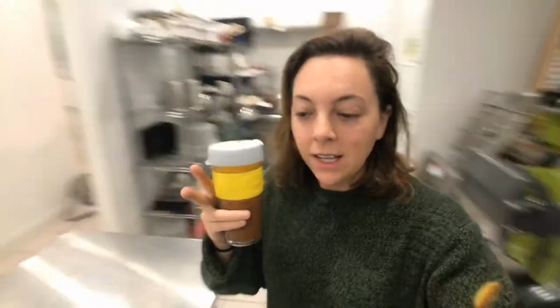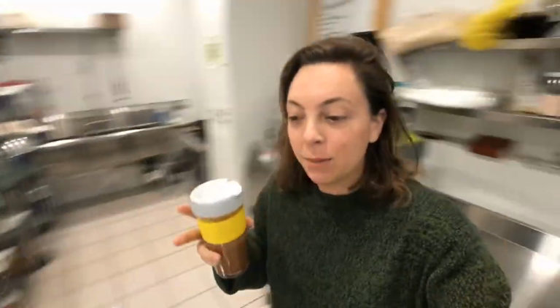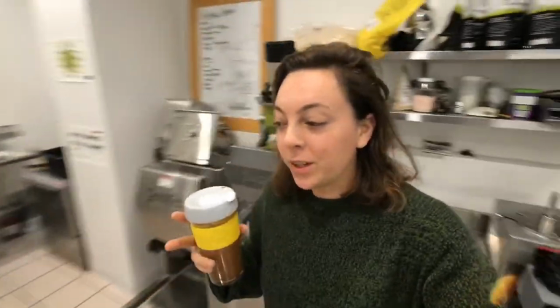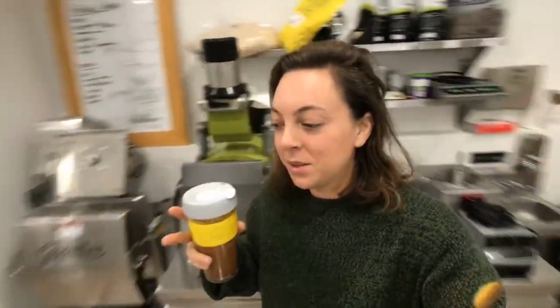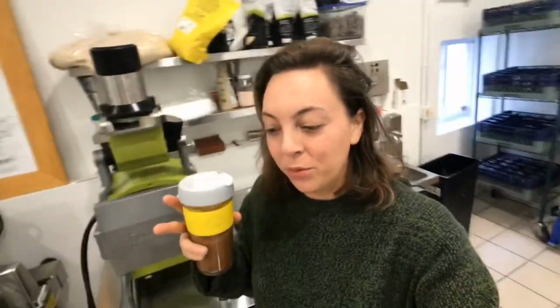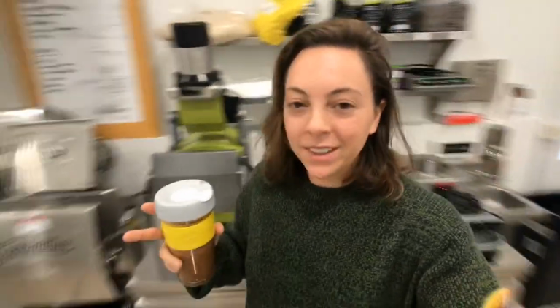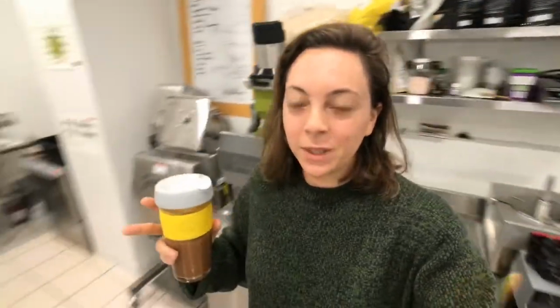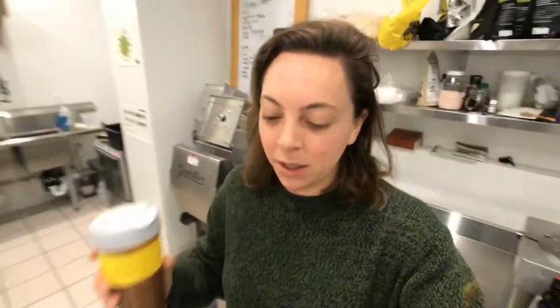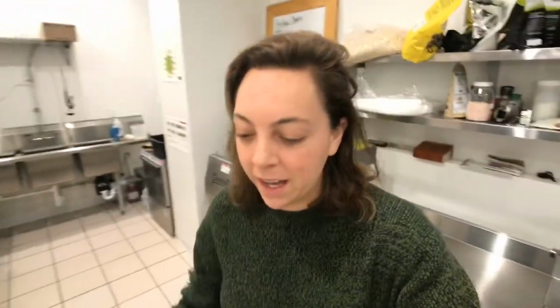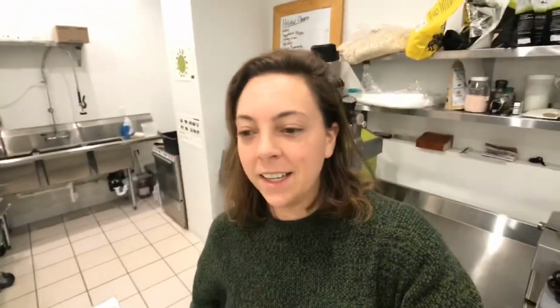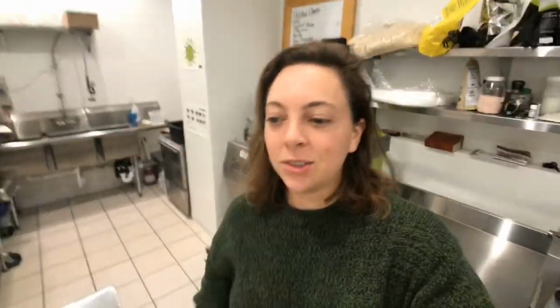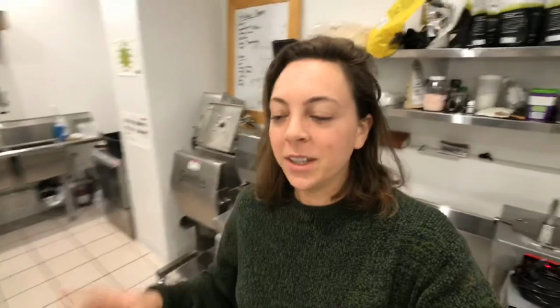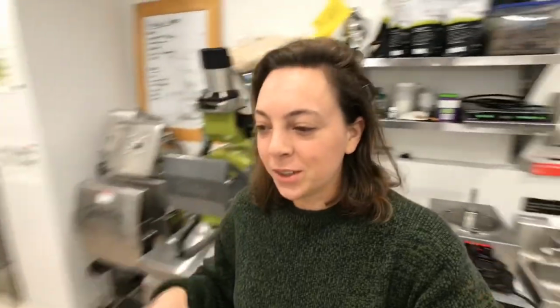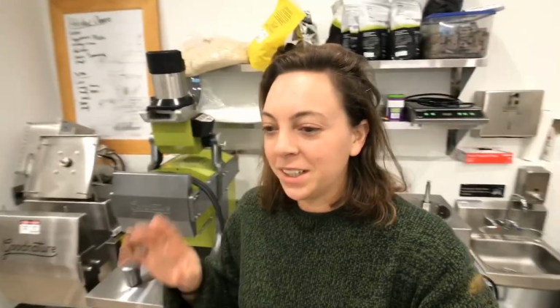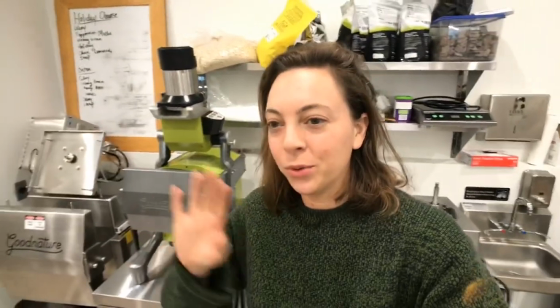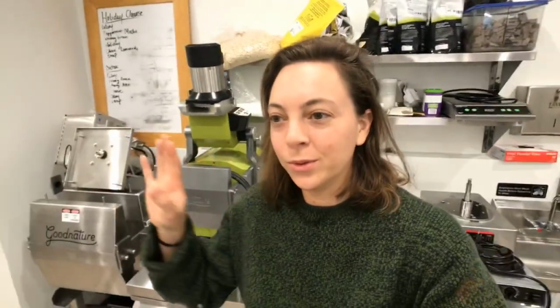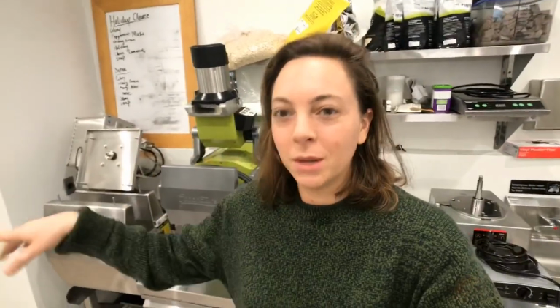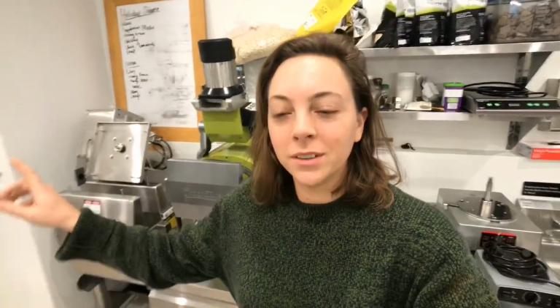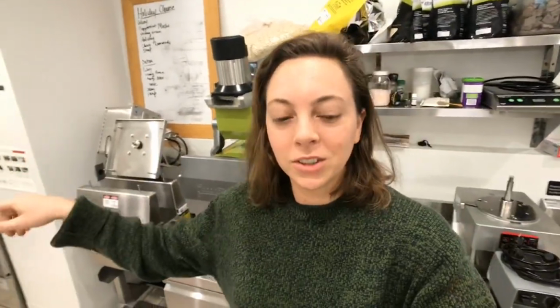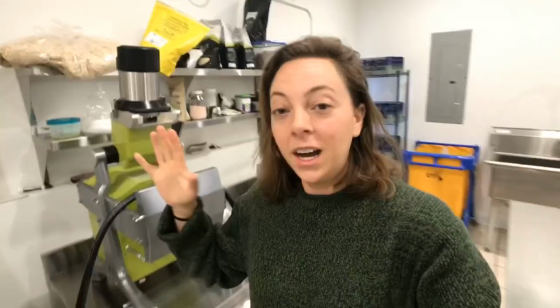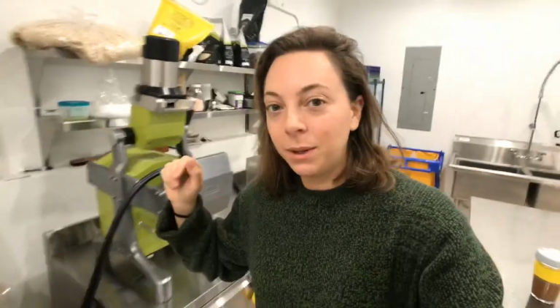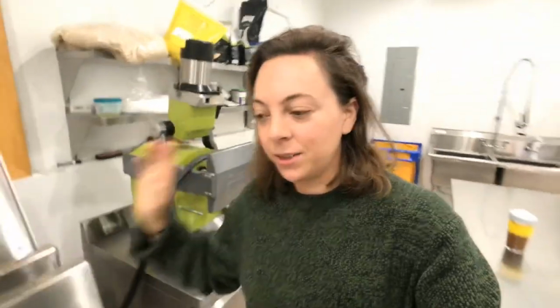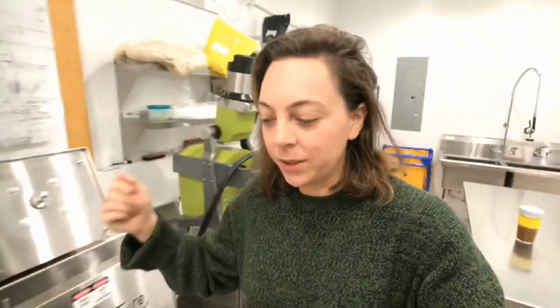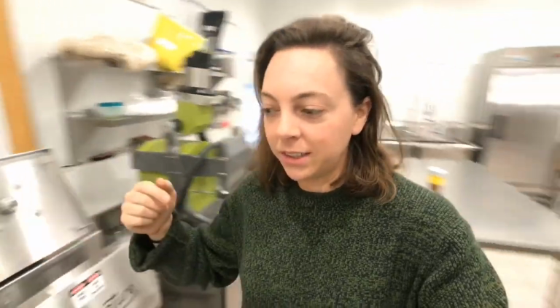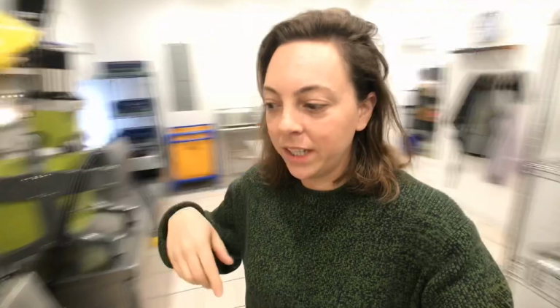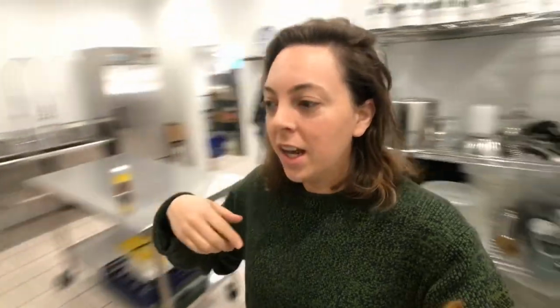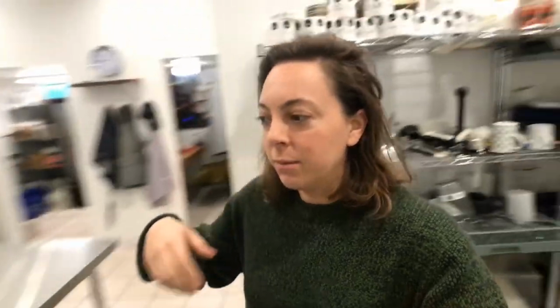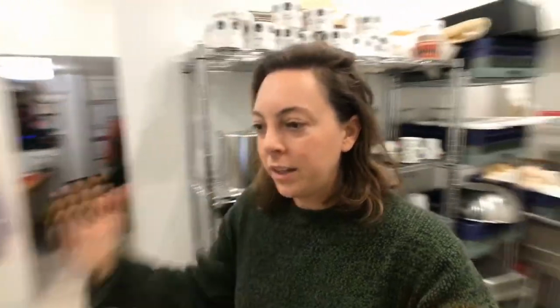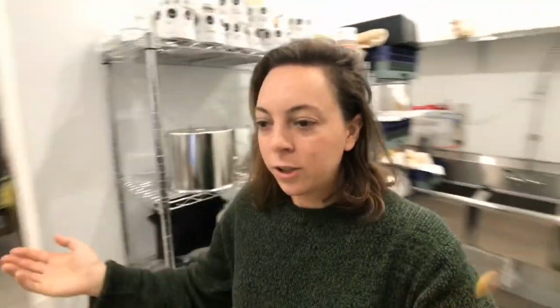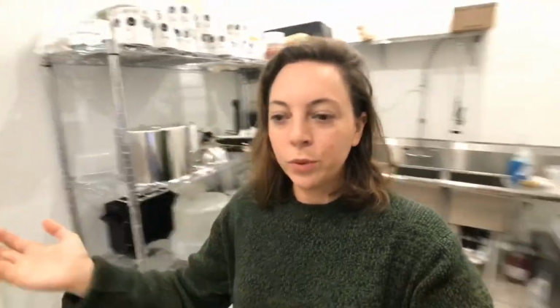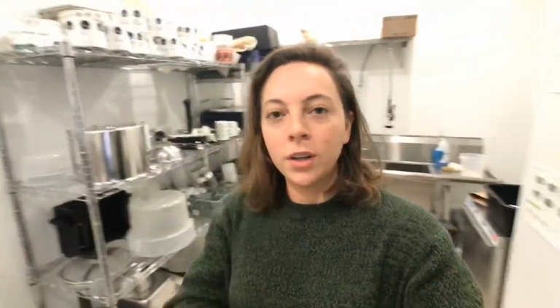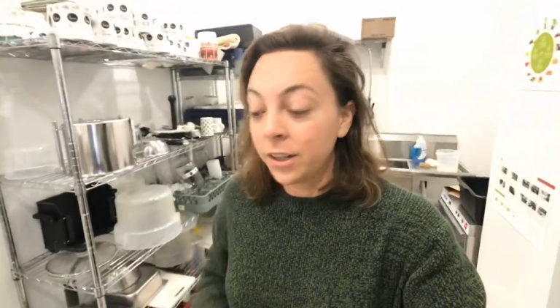Today I'm going to show you guys my favorite seasonal recipe that we have. It's so good that we served it through the summer last year. Obviously by the title you guys know what it is — it's our vegan eggnog, our spoof on eggnog.